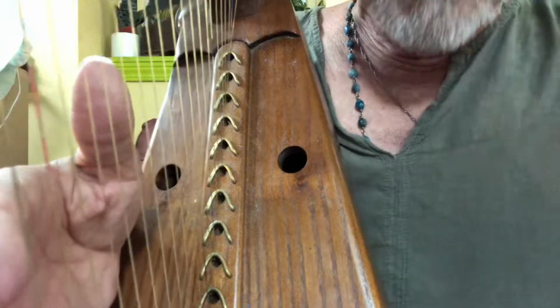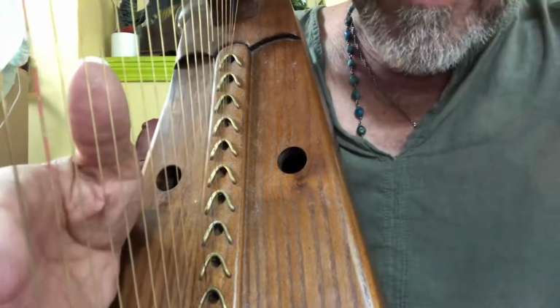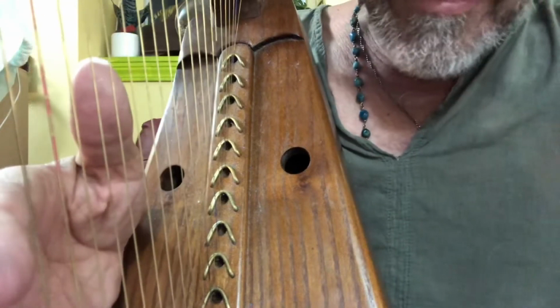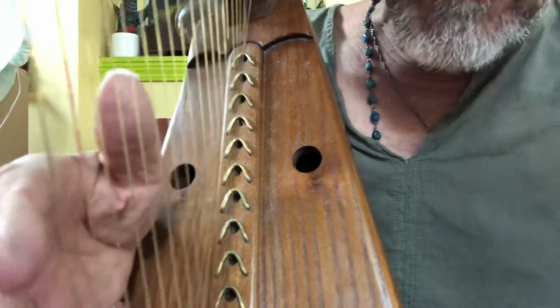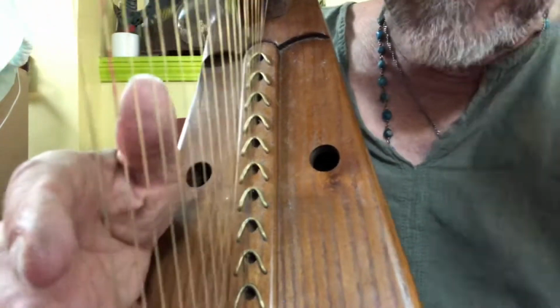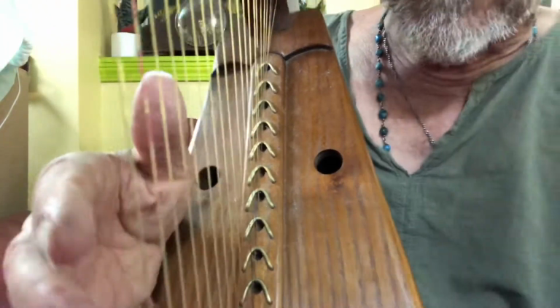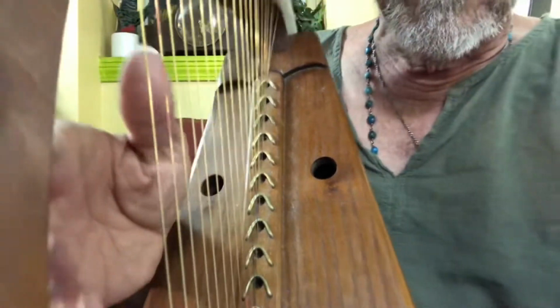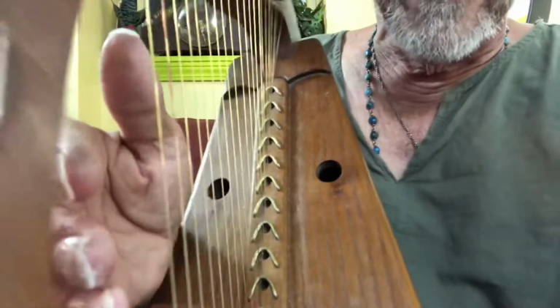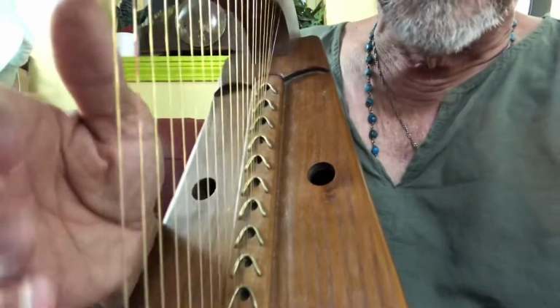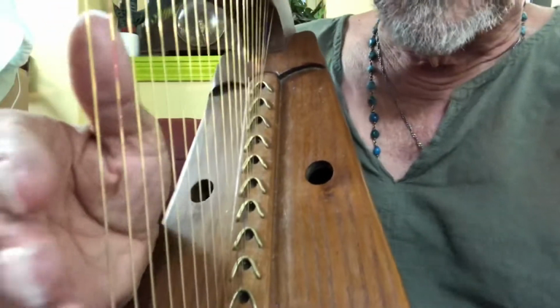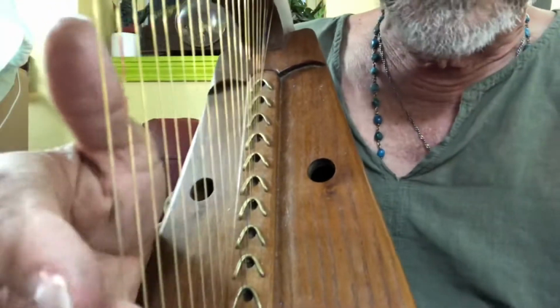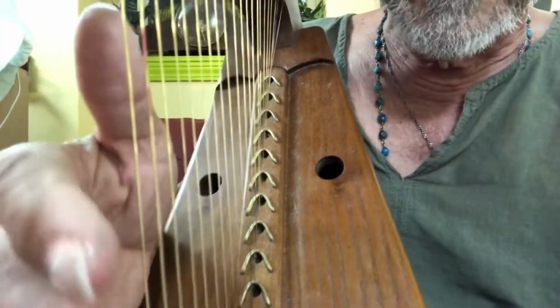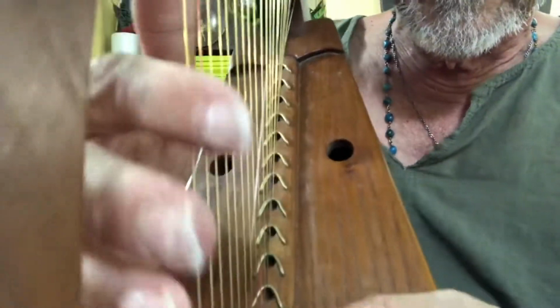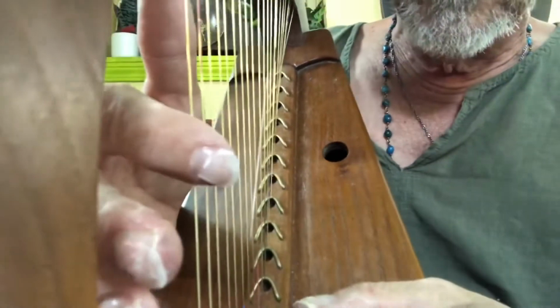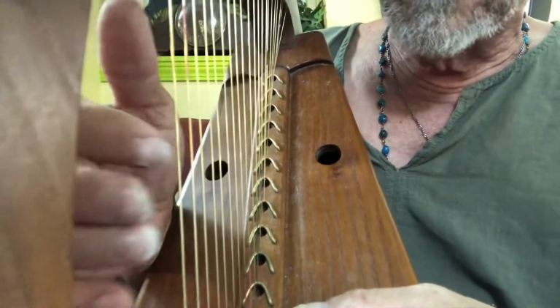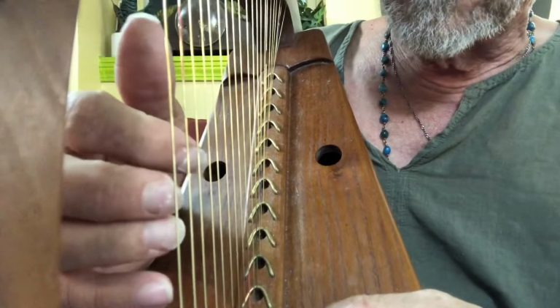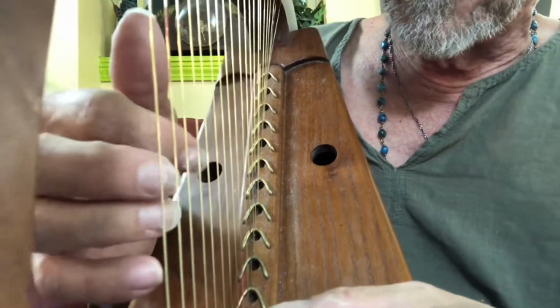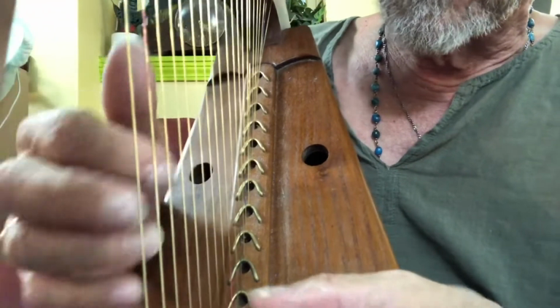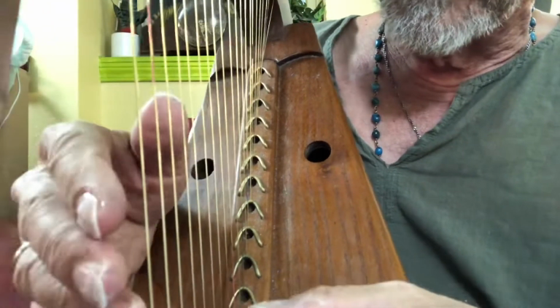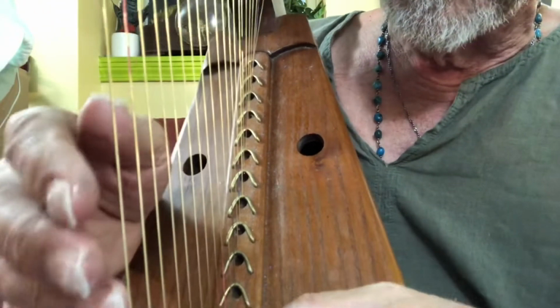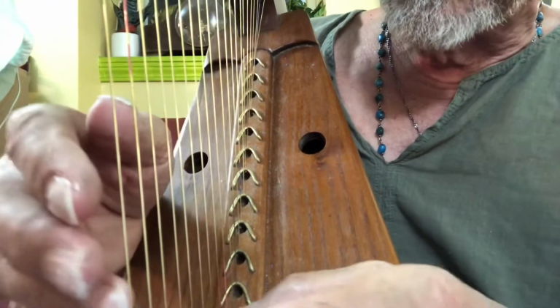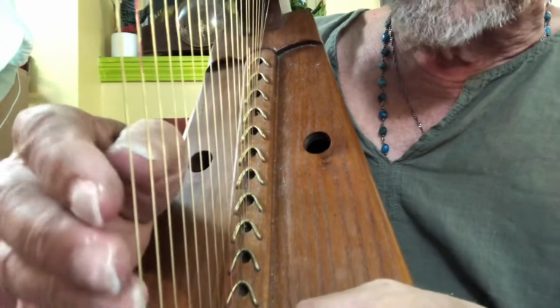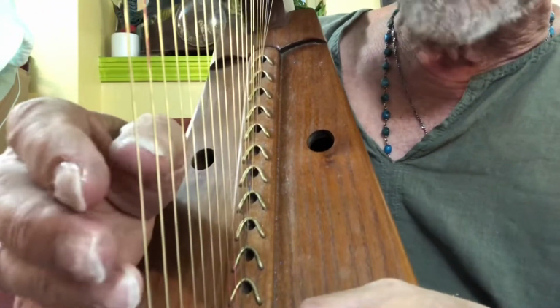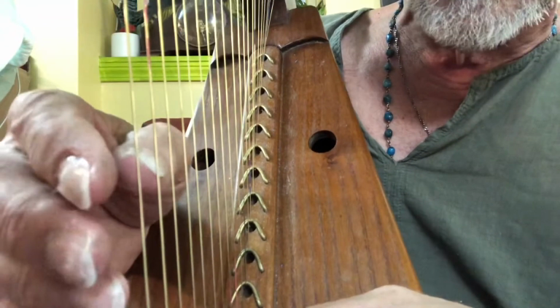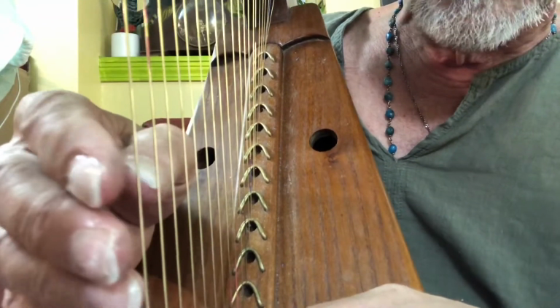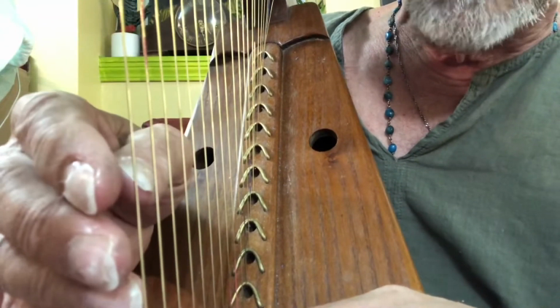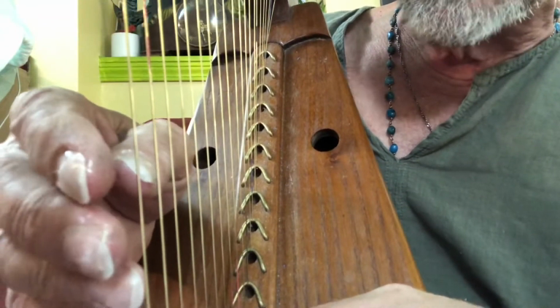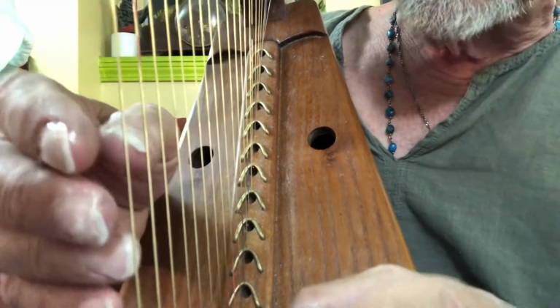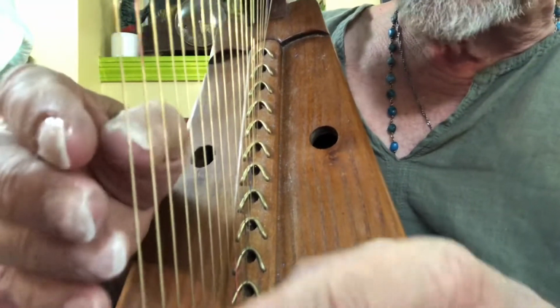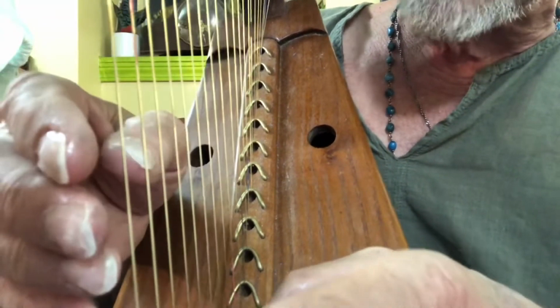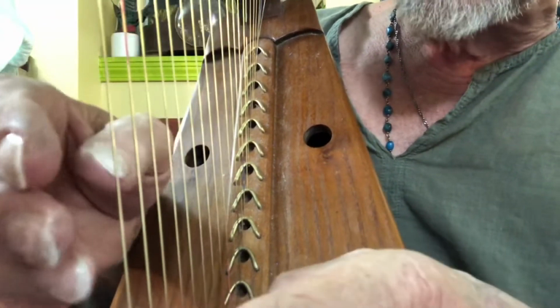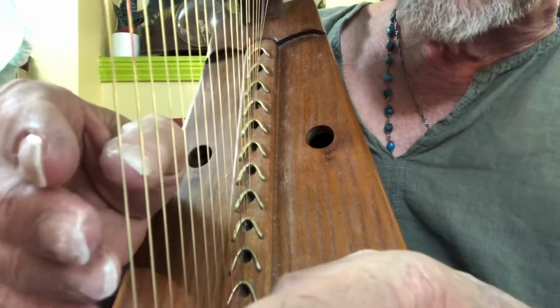Hi, Bill Romanski here. I'm going to replace from the G — low G to the E — somewhere here. First six with phosphor bronze, but first with the brass for comparison.